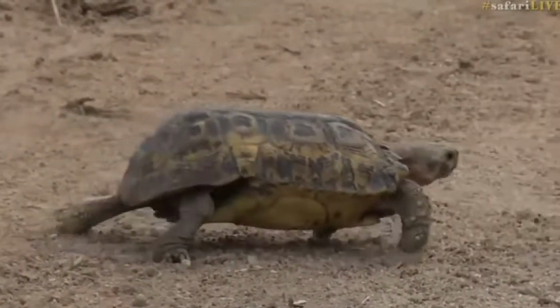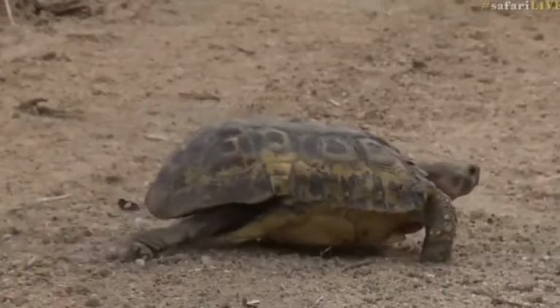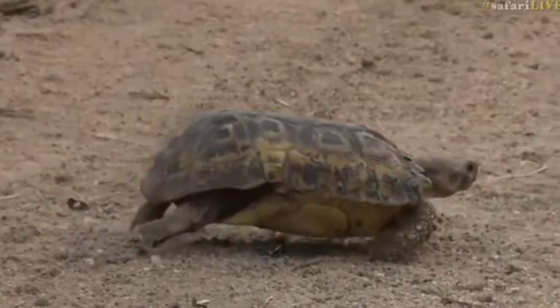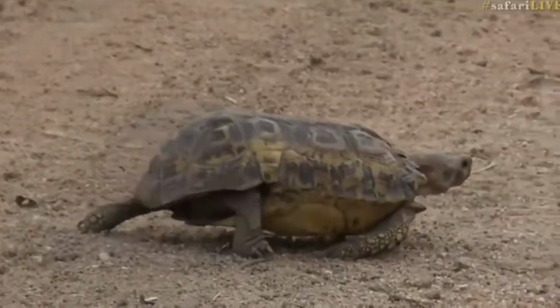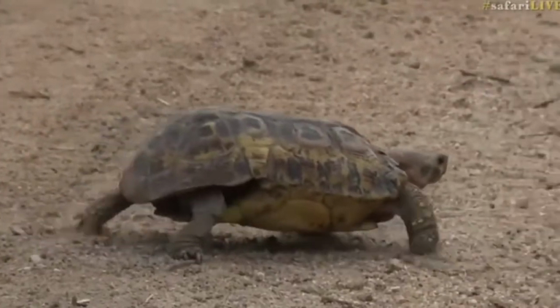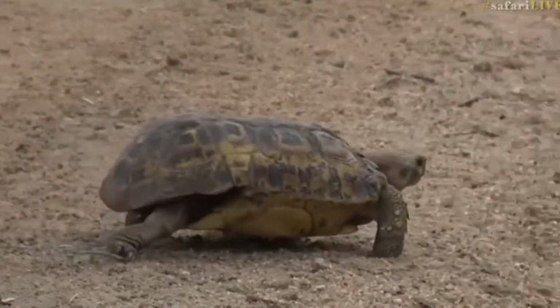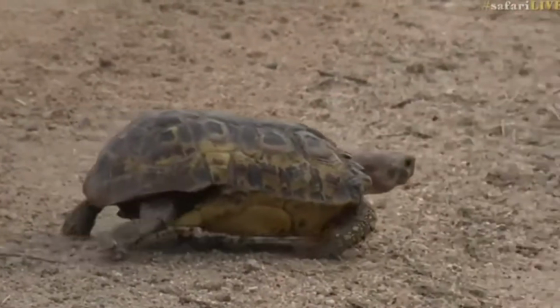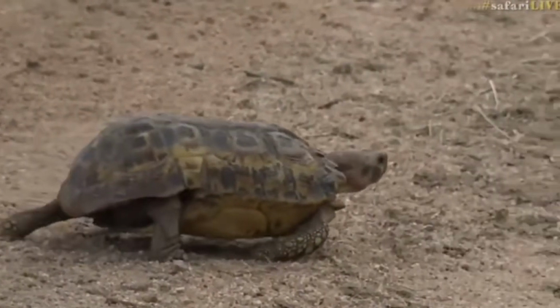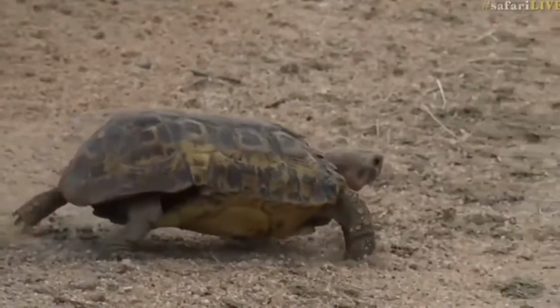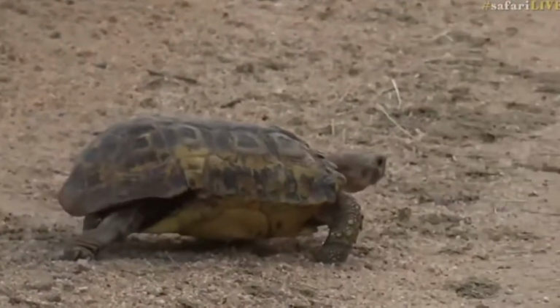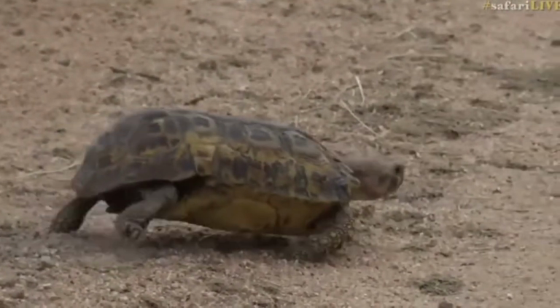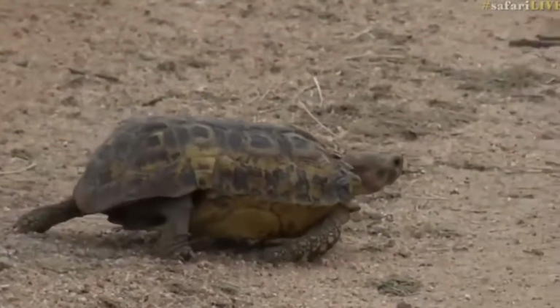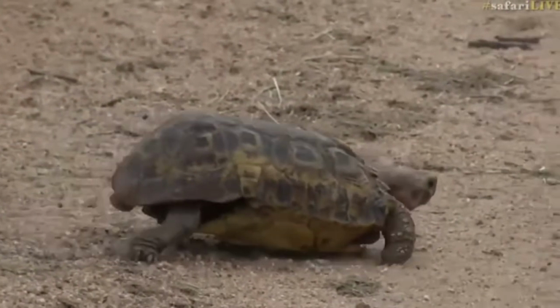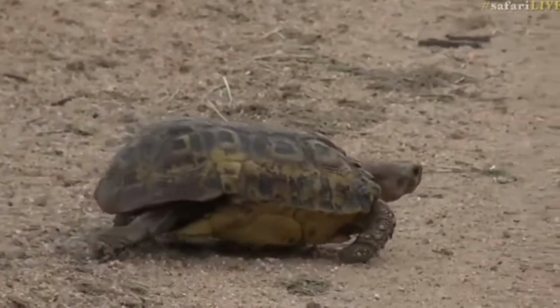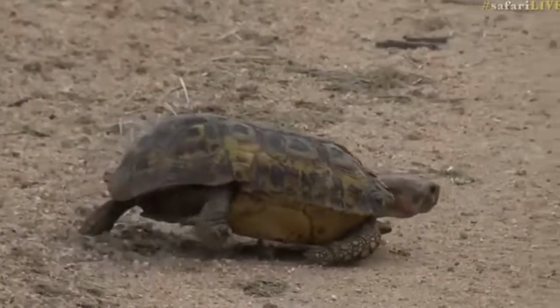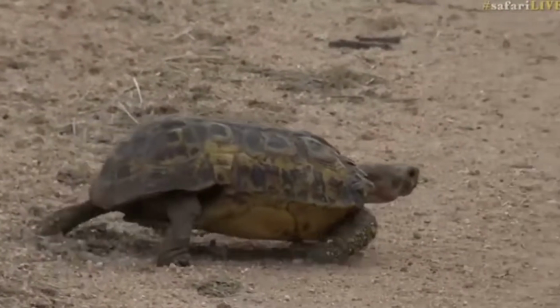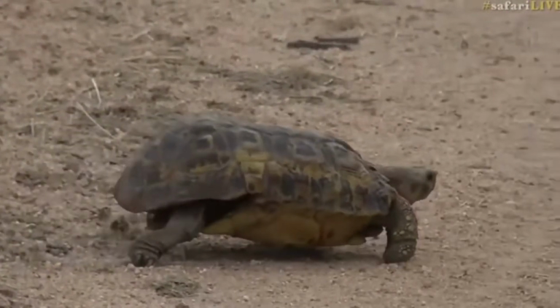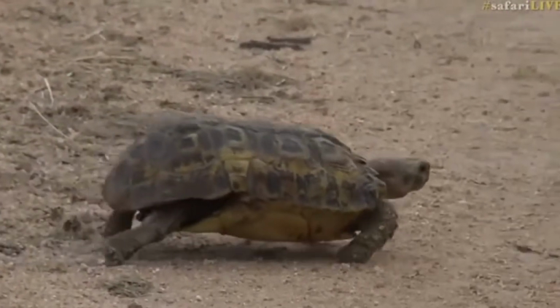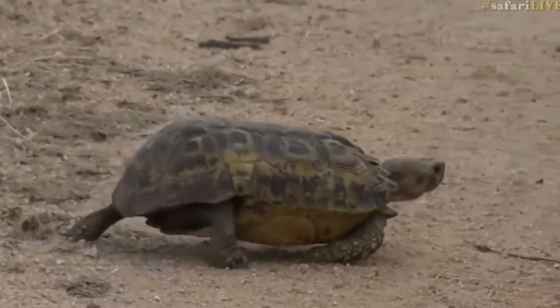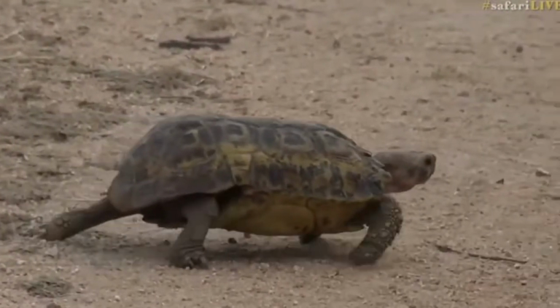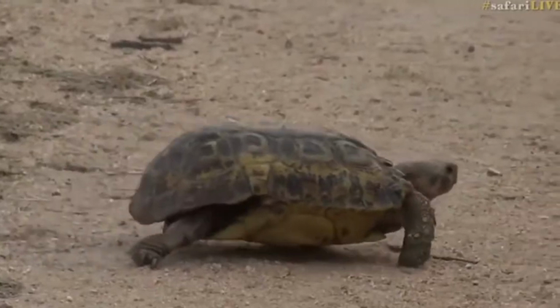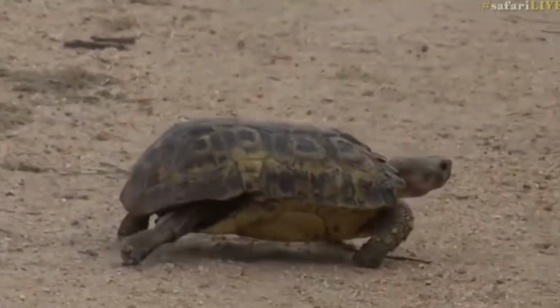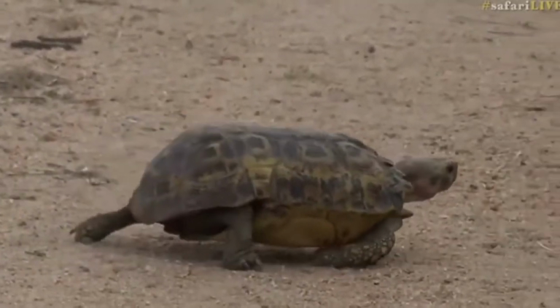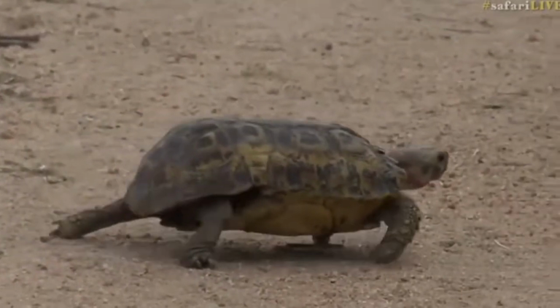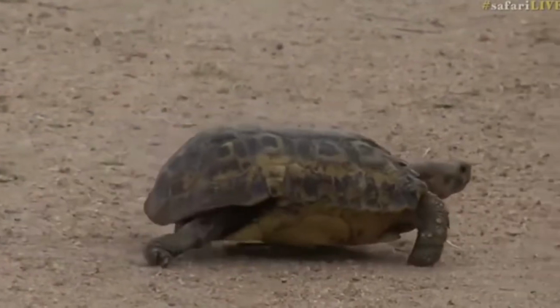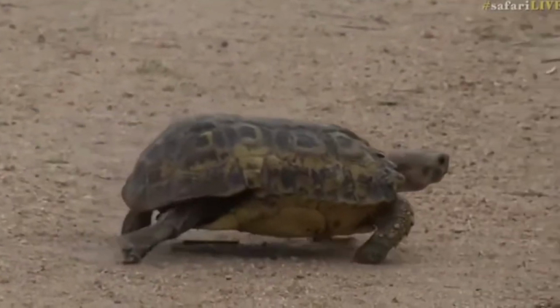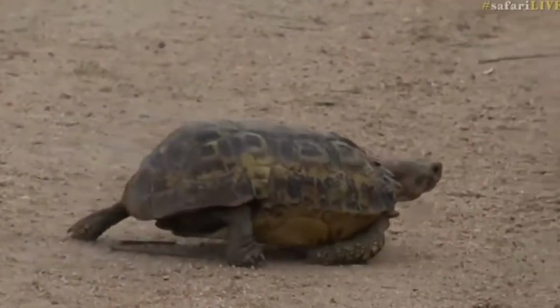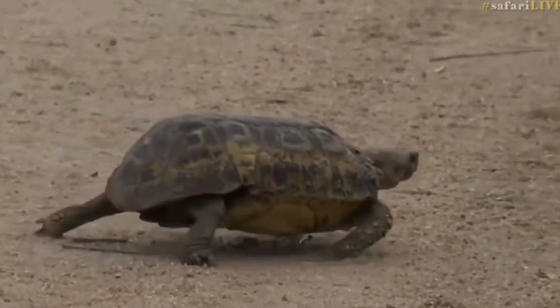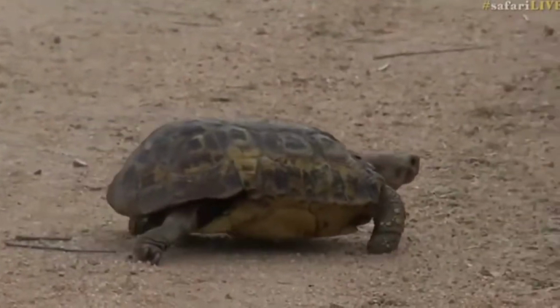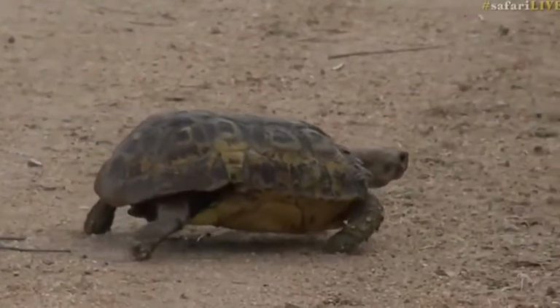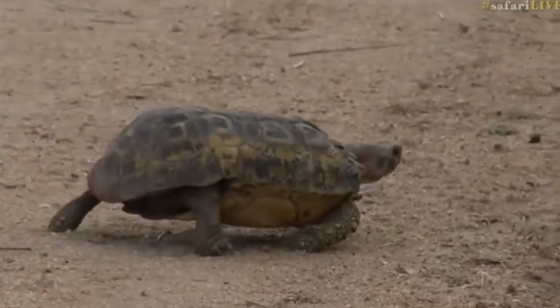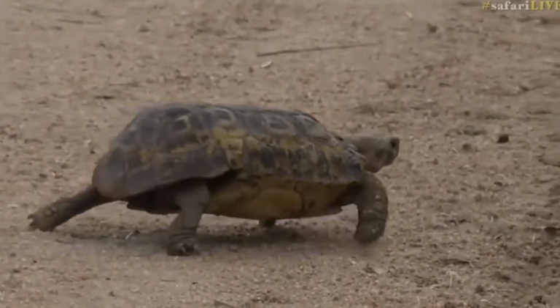It looks quite funny walking — remember those cars like a beach buggy with very big back tires and small front tires, the rear end up in the air? It looks like one of those cars.